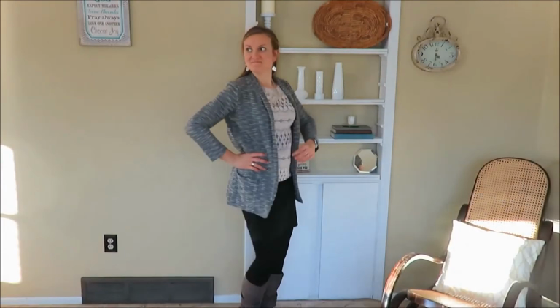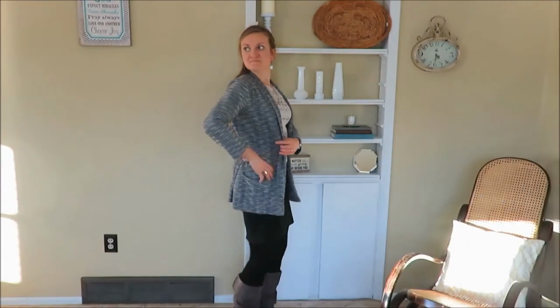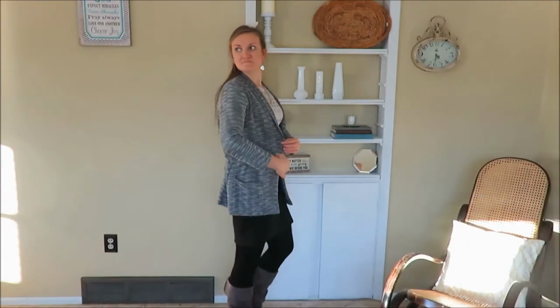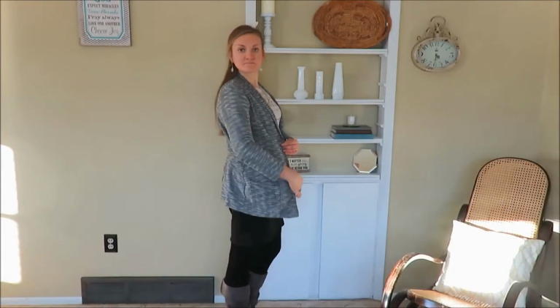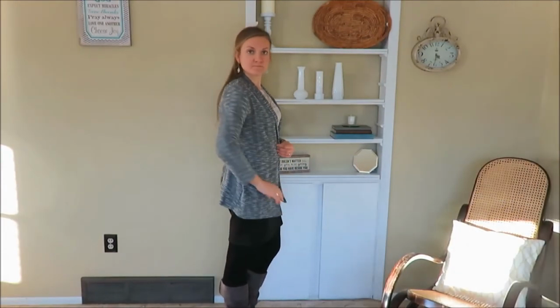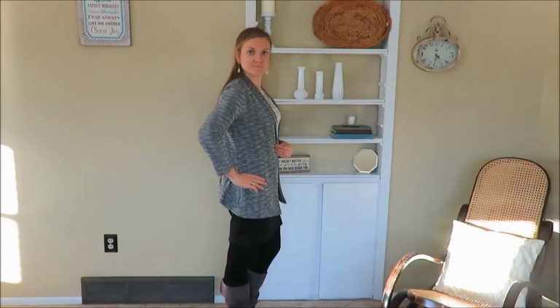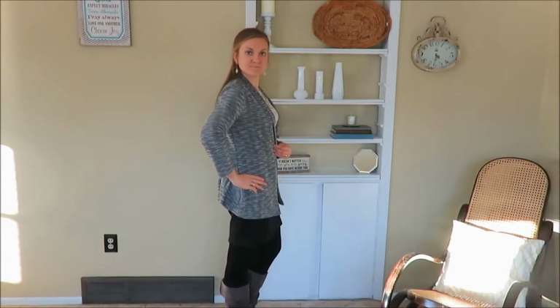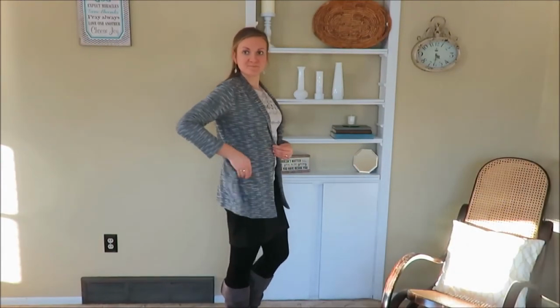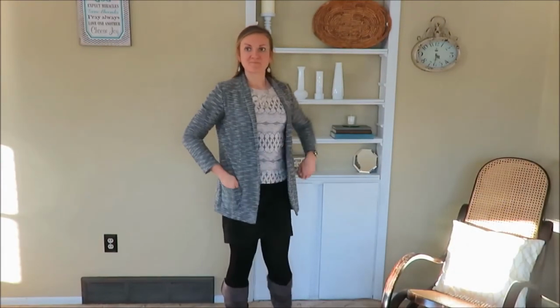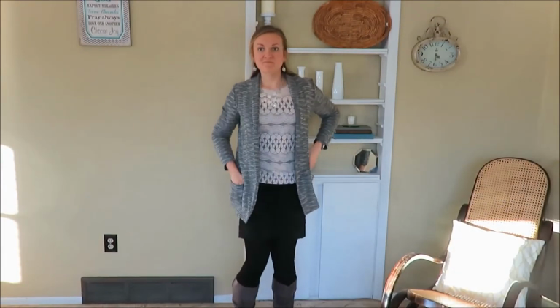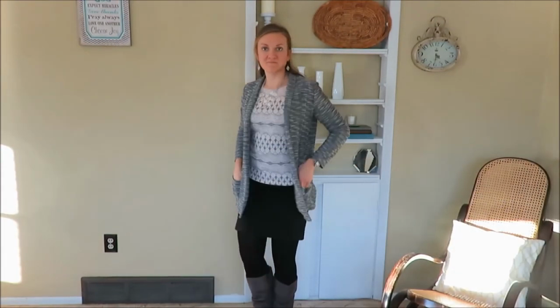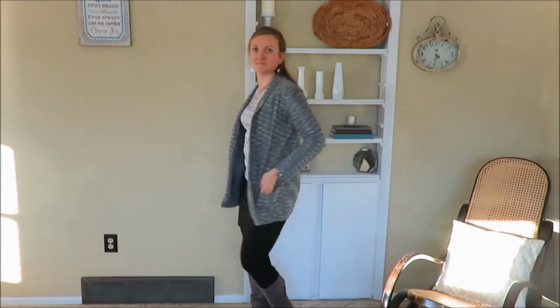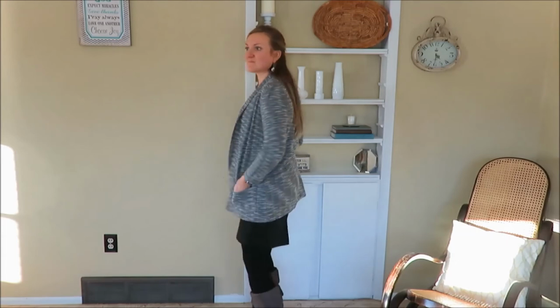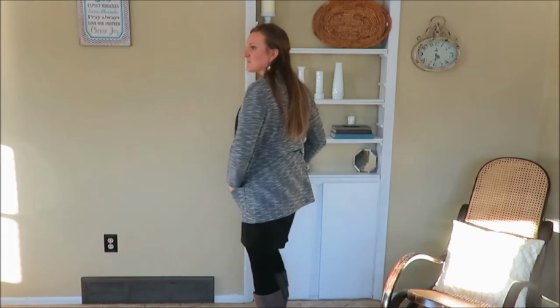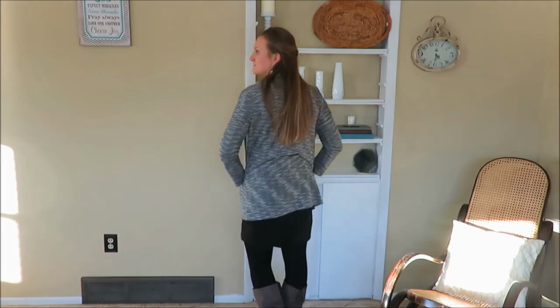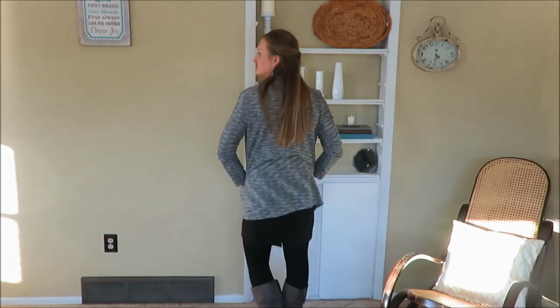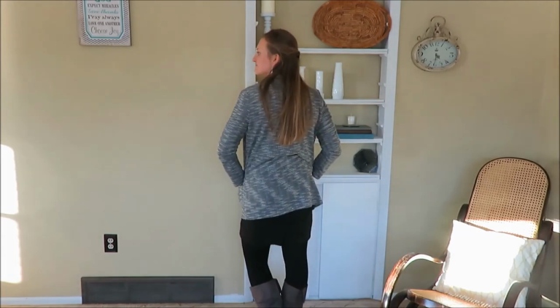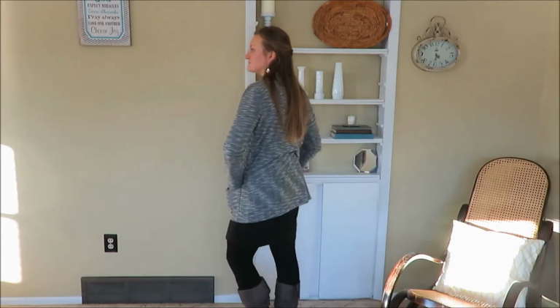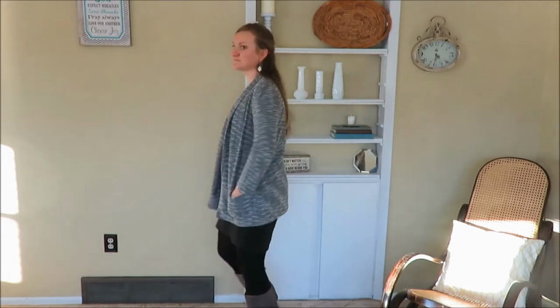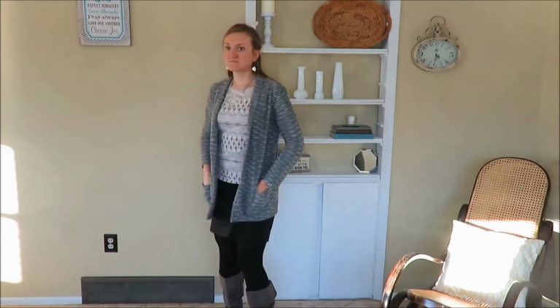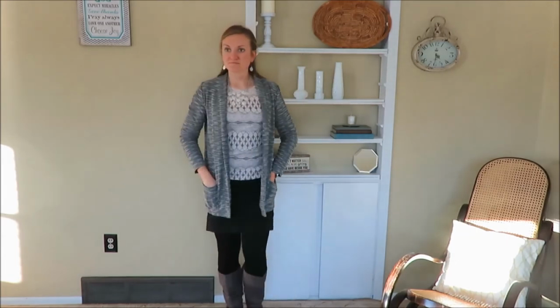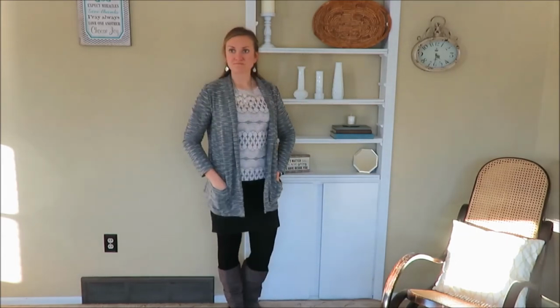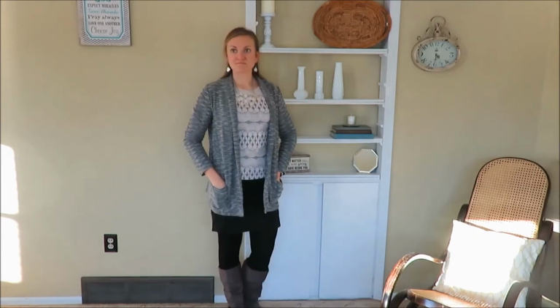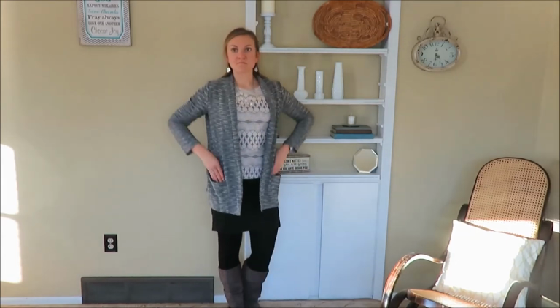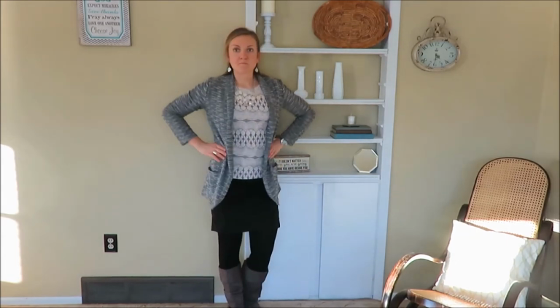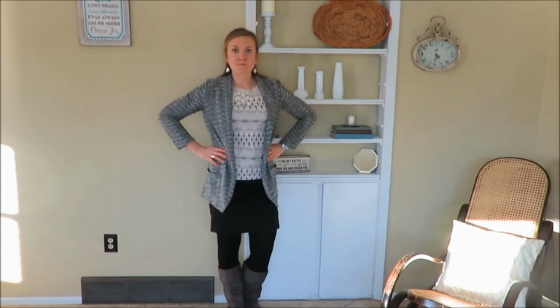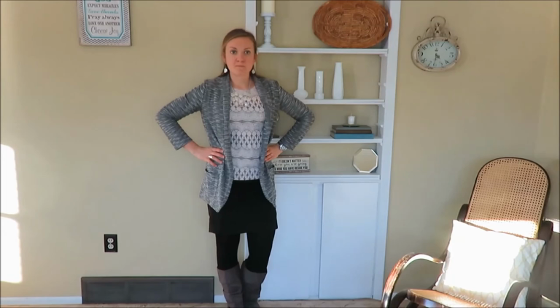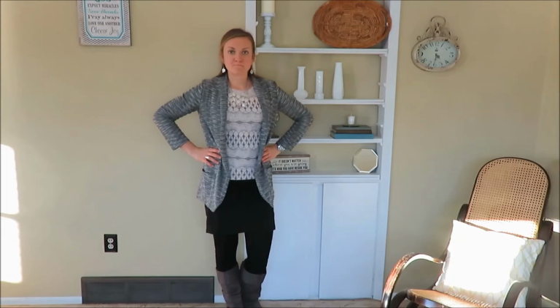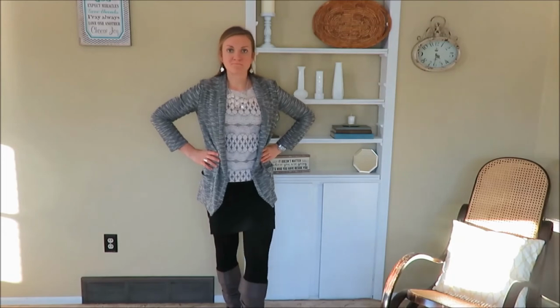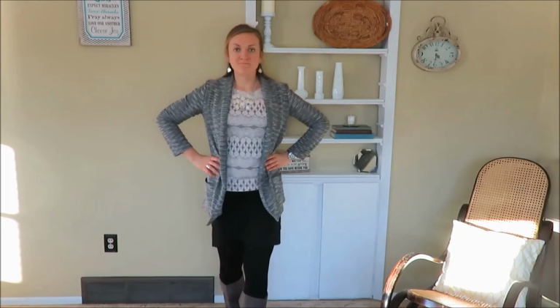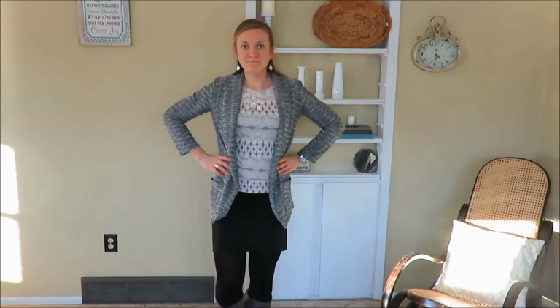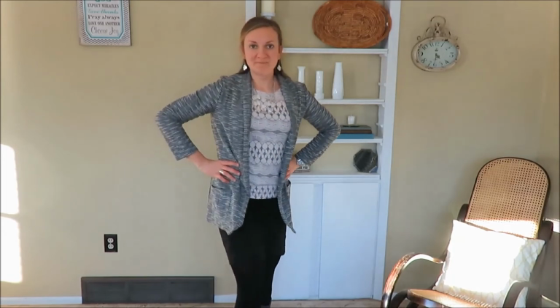My fourth outfit is a skirt combination with a little more dressy sweater that makes you look more business-like, and I really enjoyed this outfit for this week.